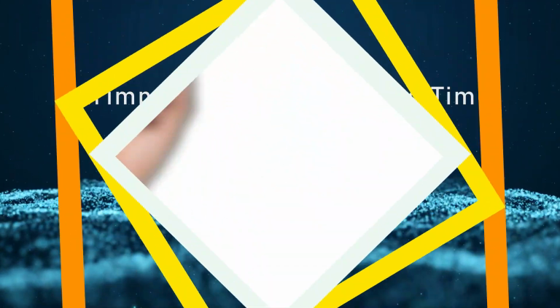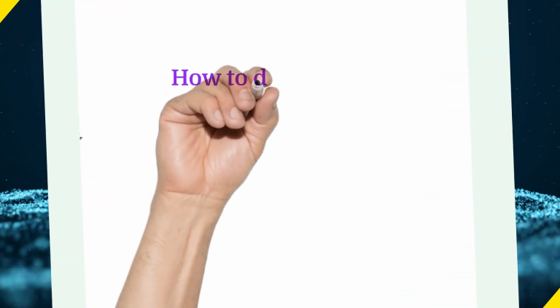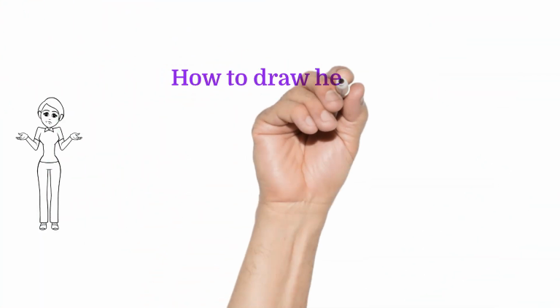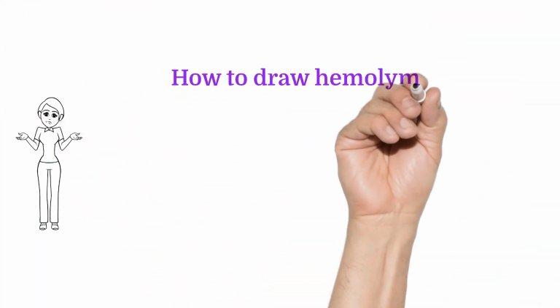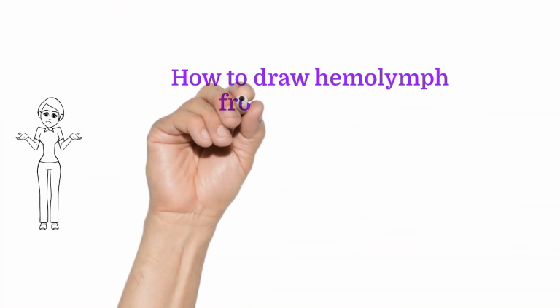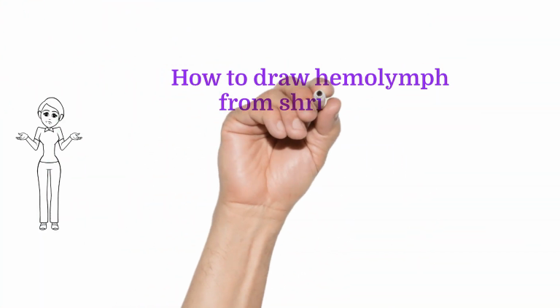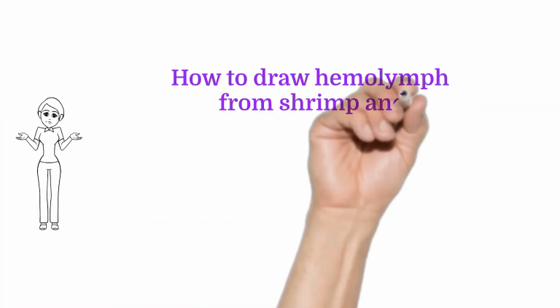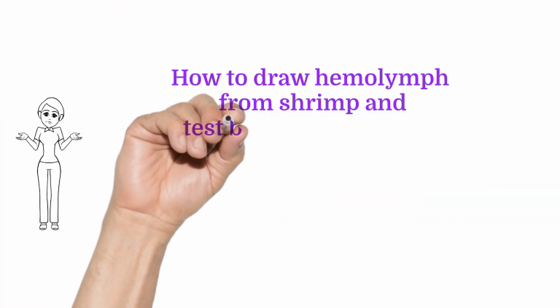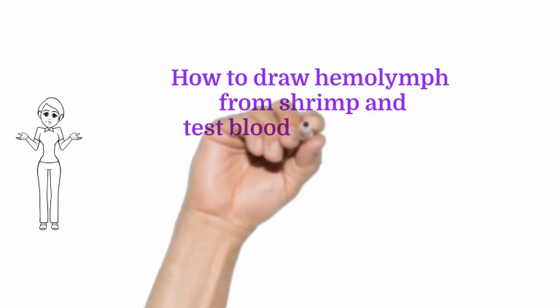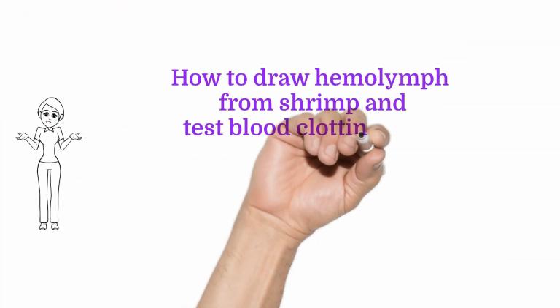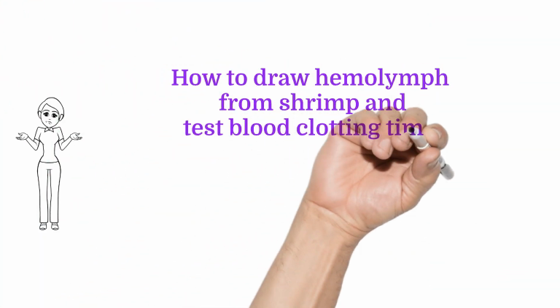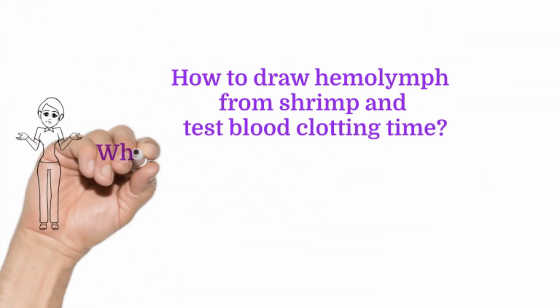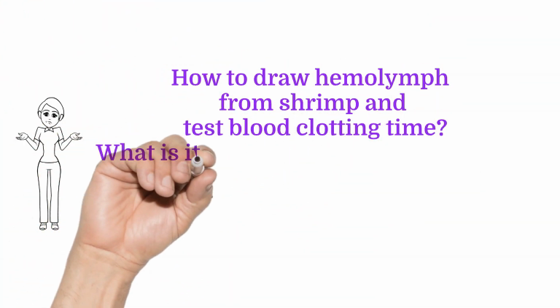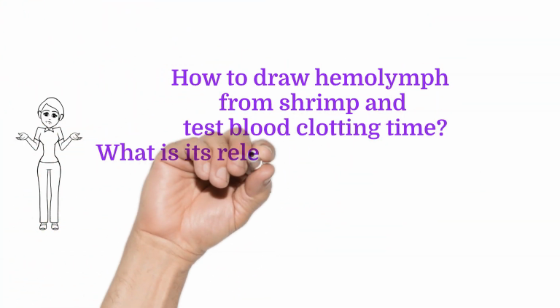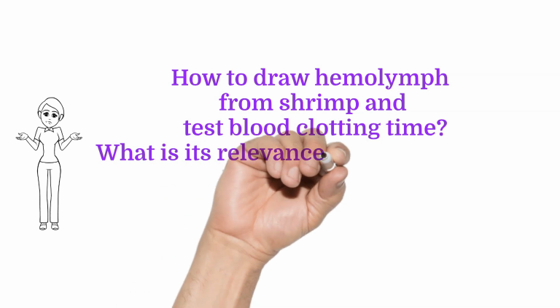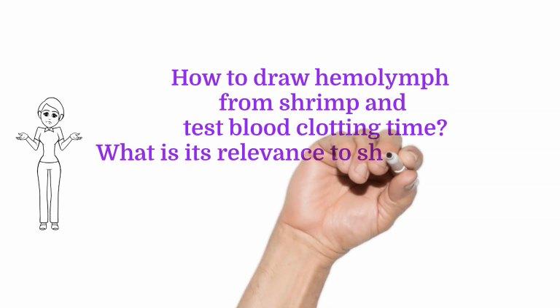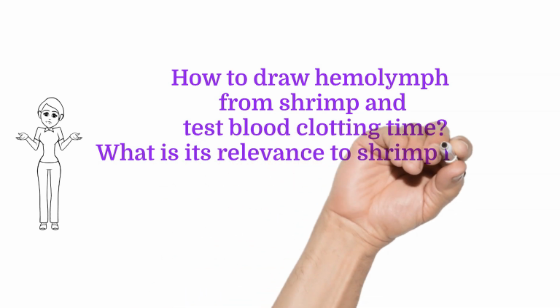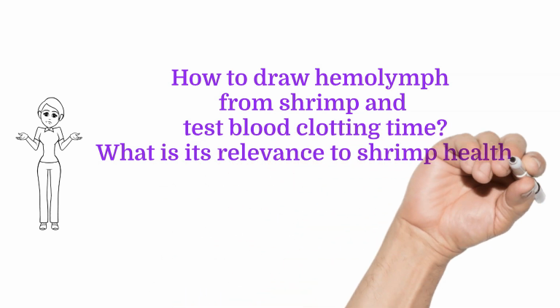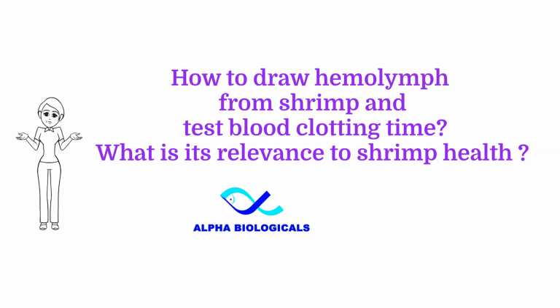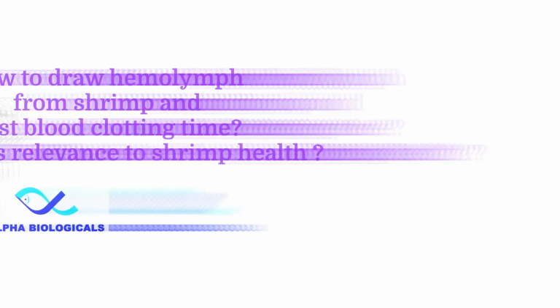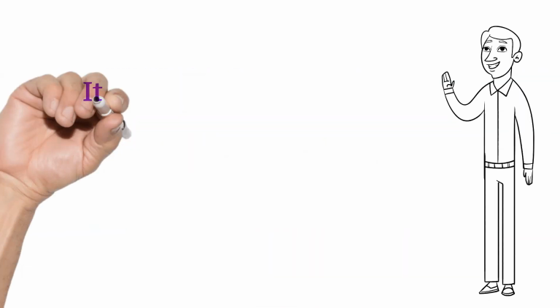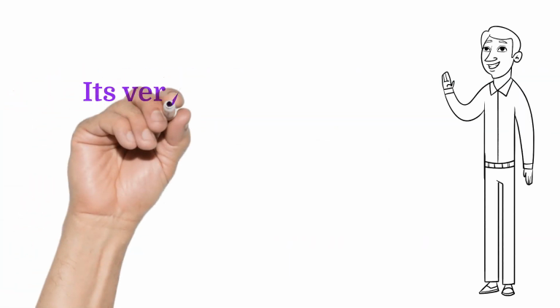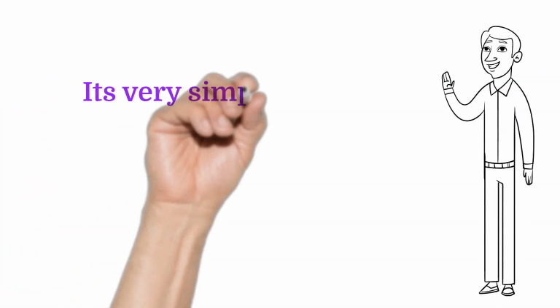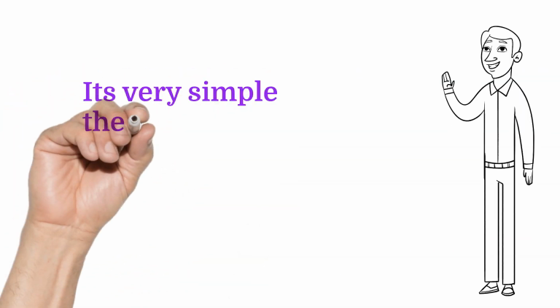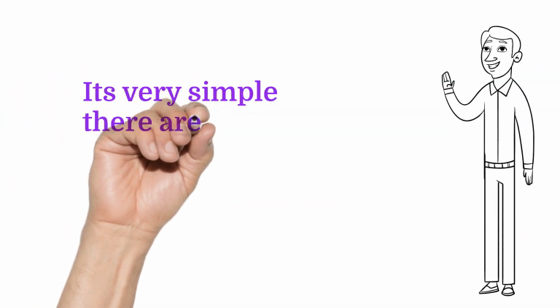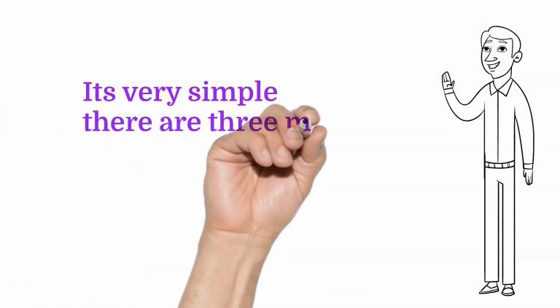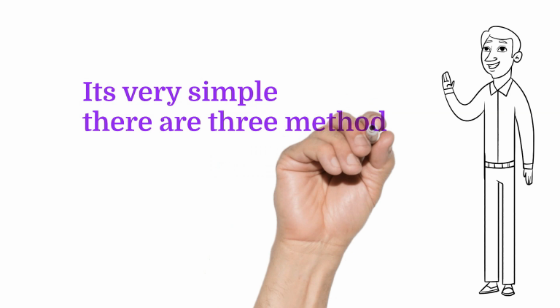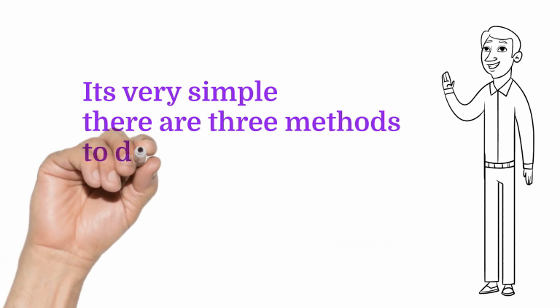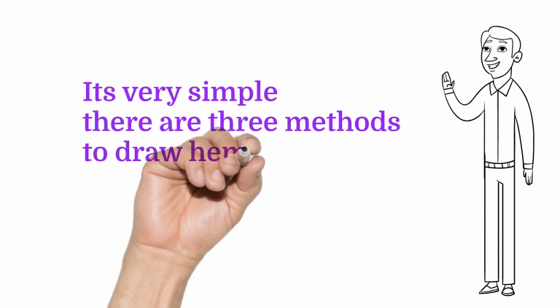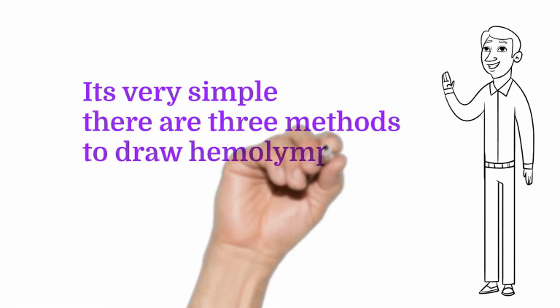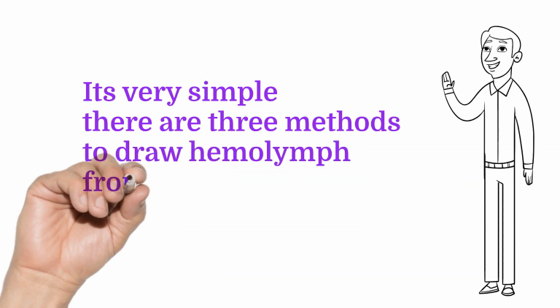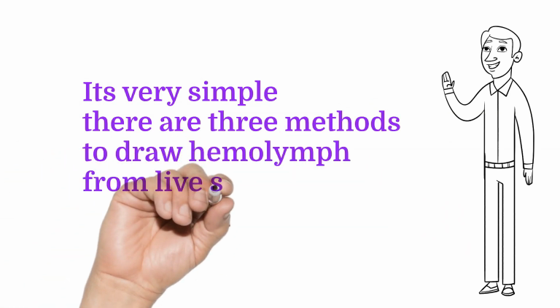How to draw hemolymph from shrimp and test blood clotting time — and what is its relevance to shrimp health? There are three methods to draw hemolymph from live shrimp.